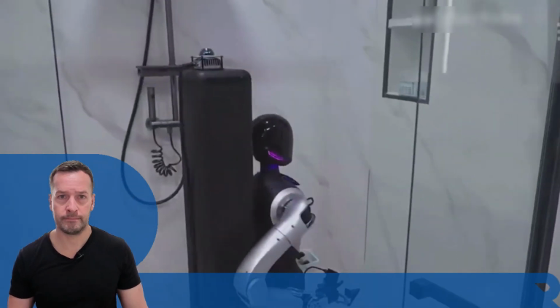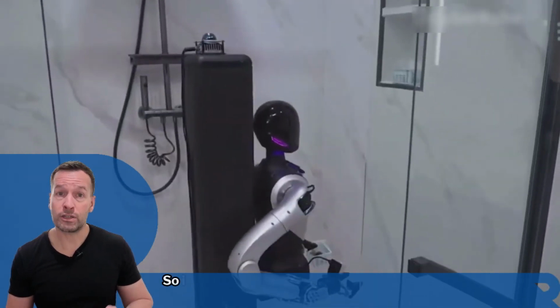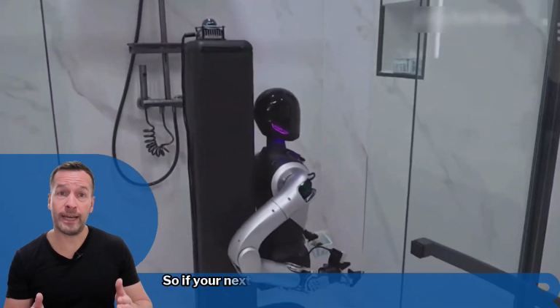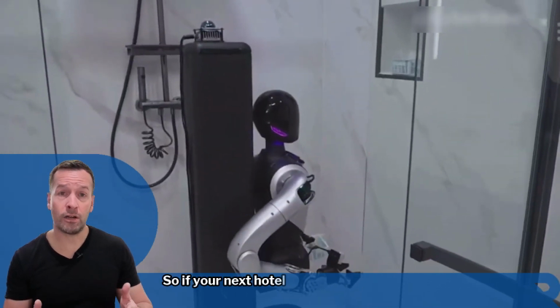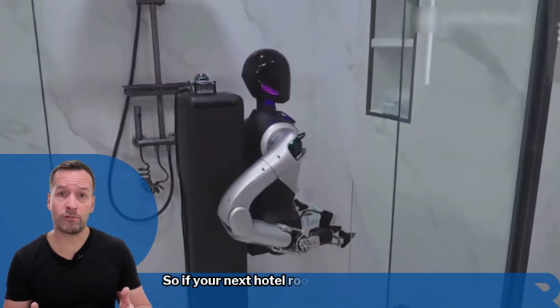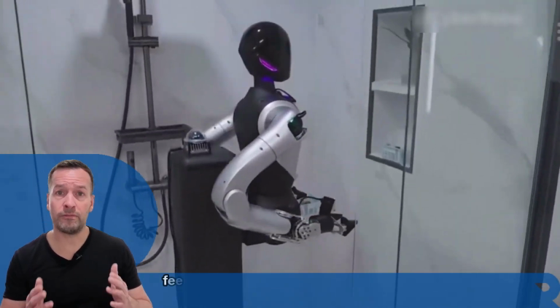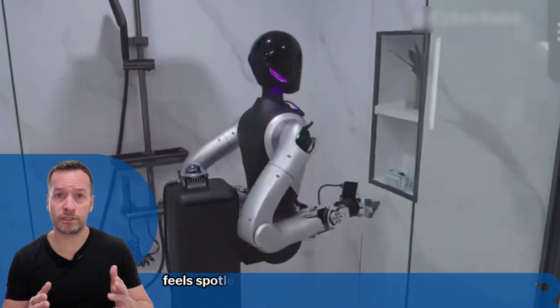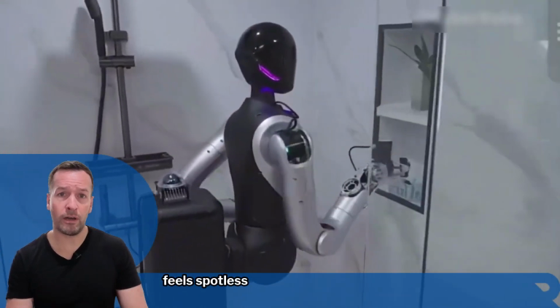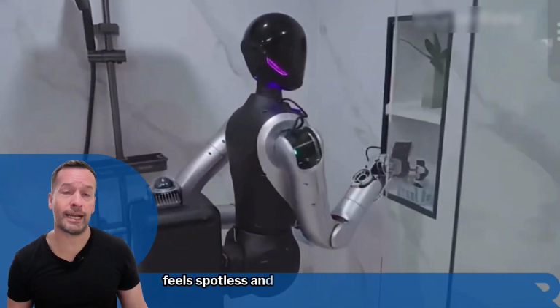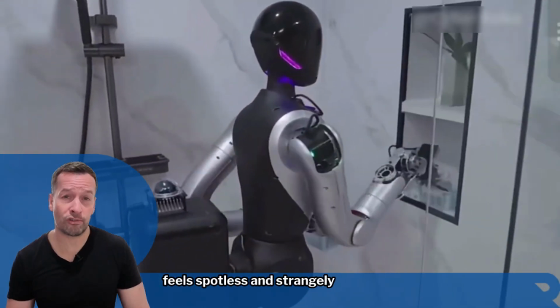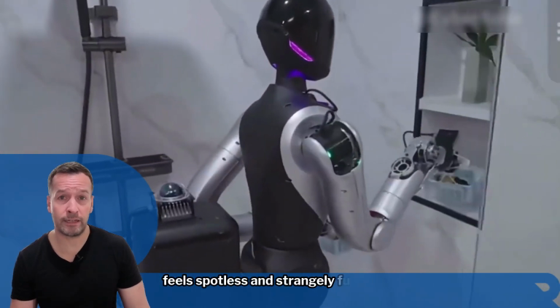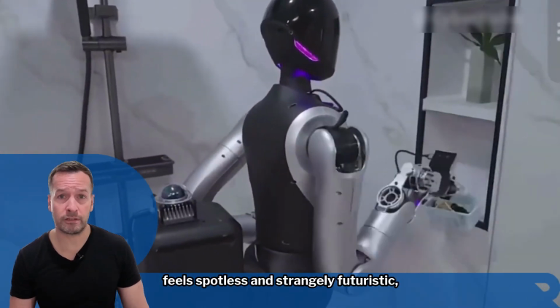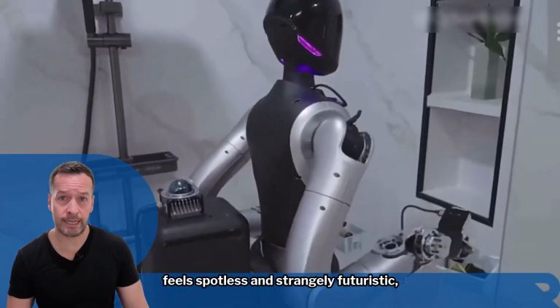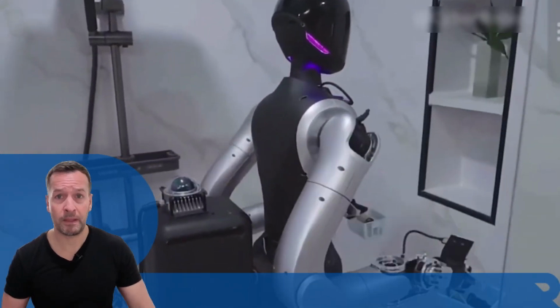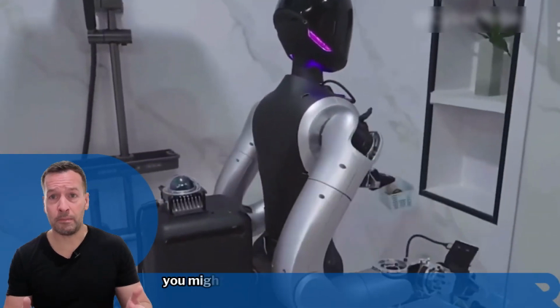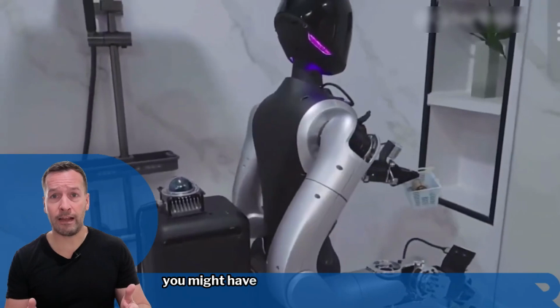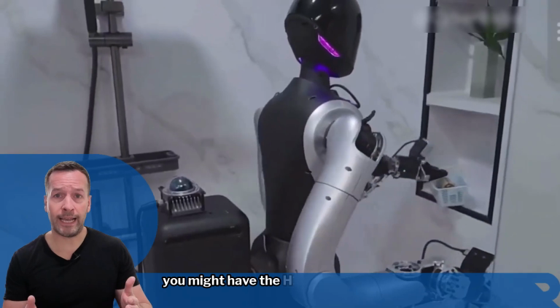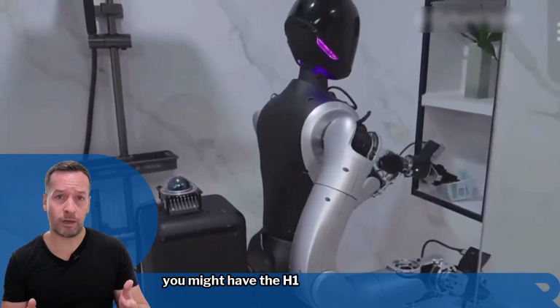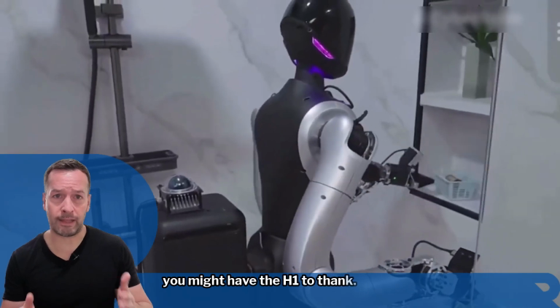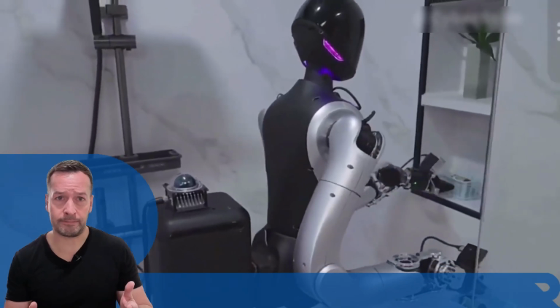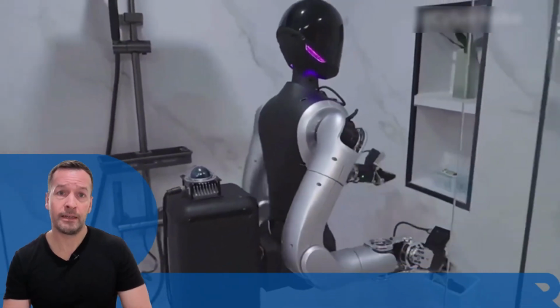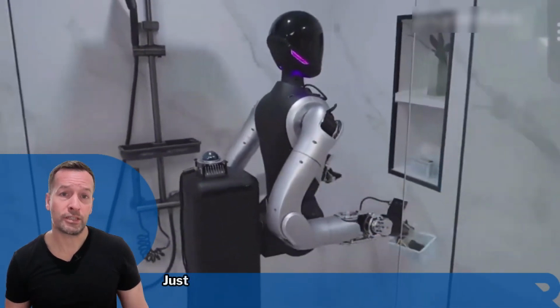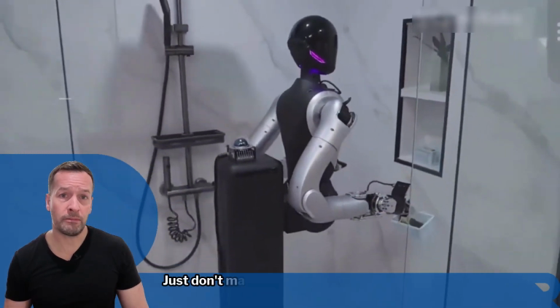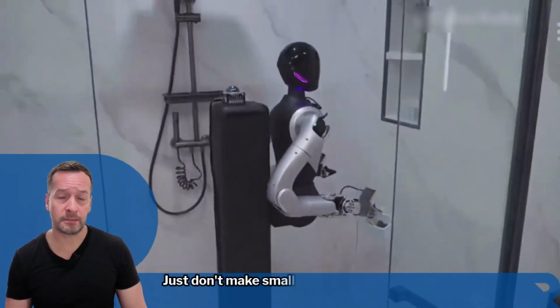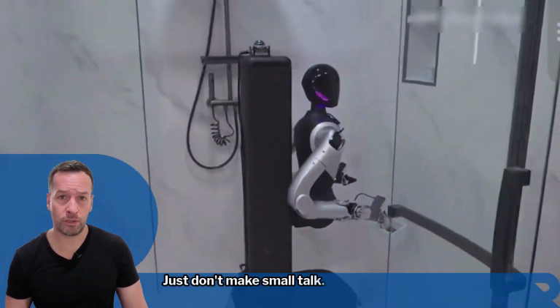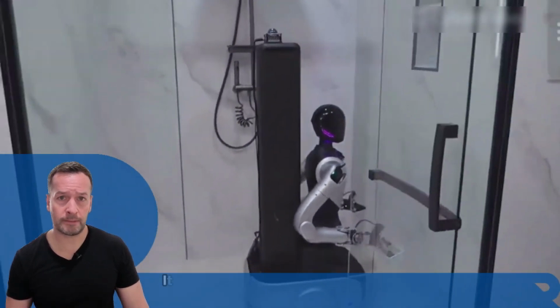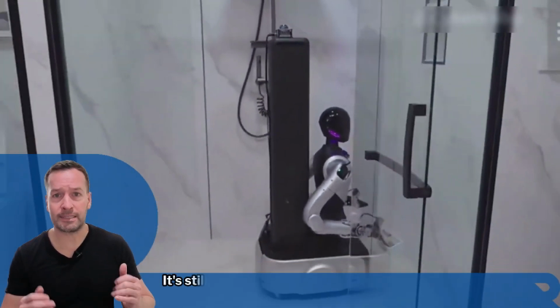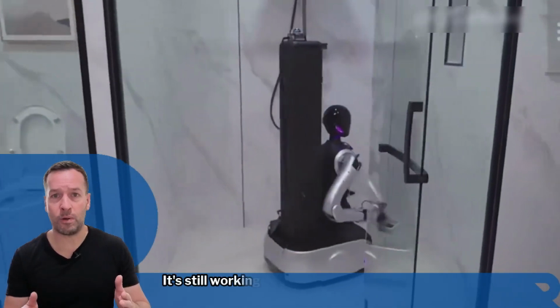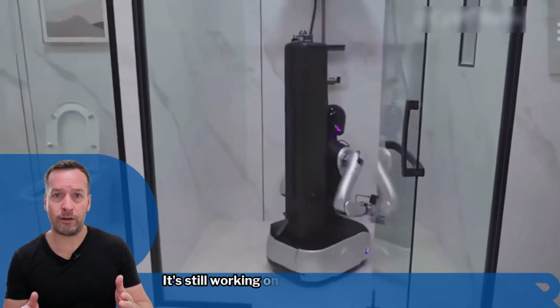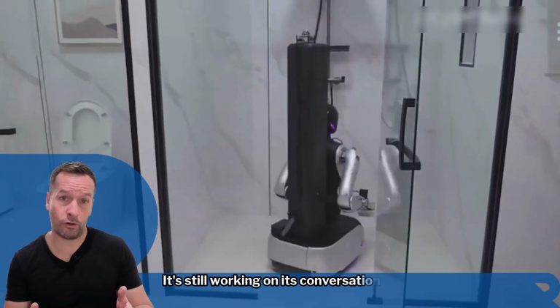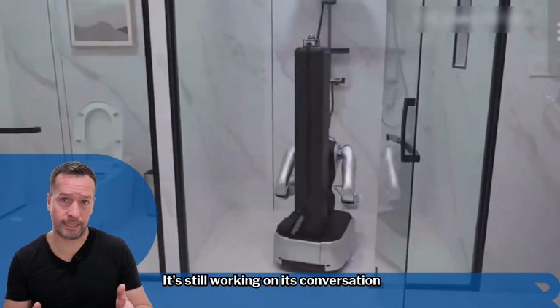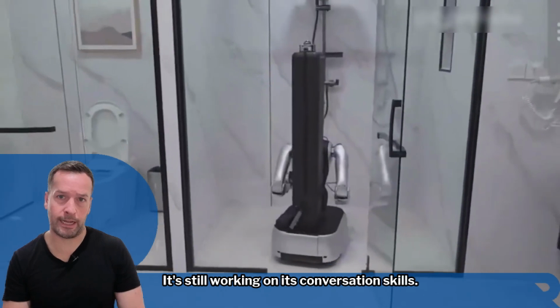So if your next hotel room feels spotless and strangely futuristic, you might have the H1 to thank. Just don't make small talk — it's still working on its conversation skills.